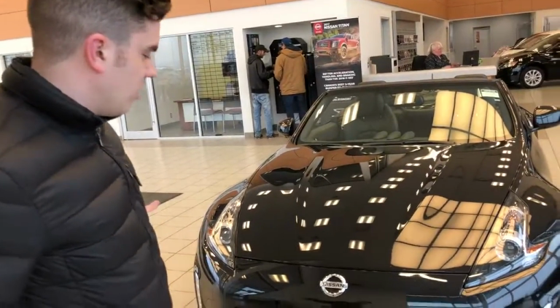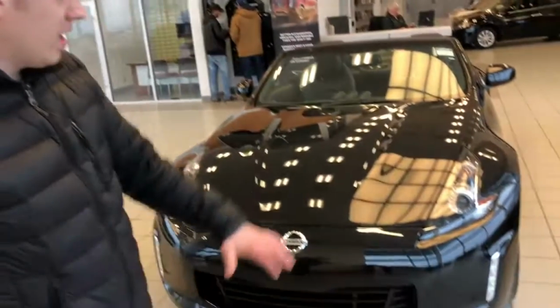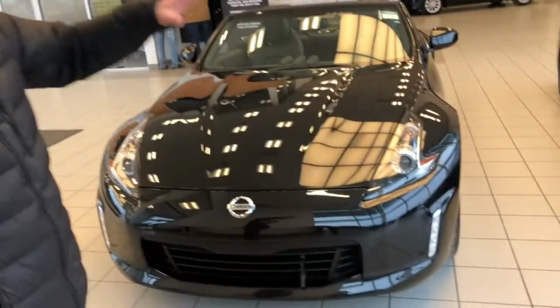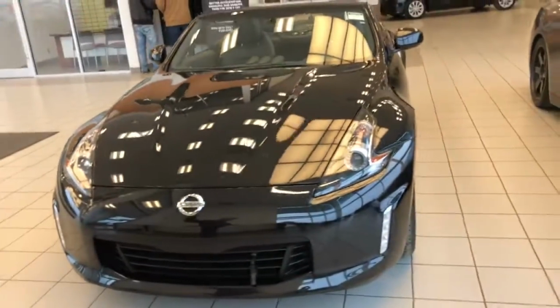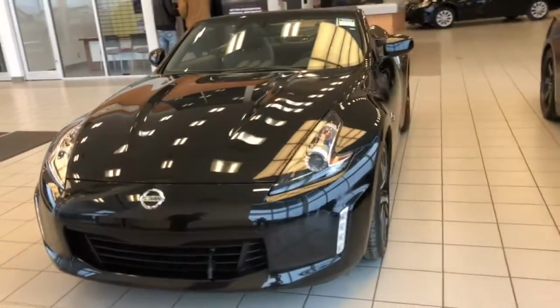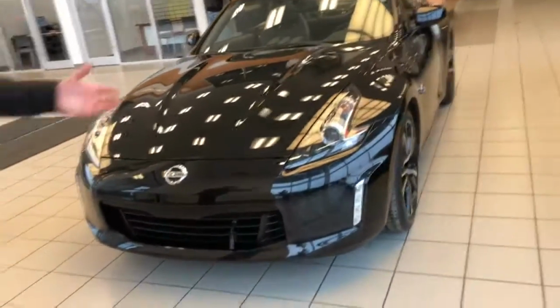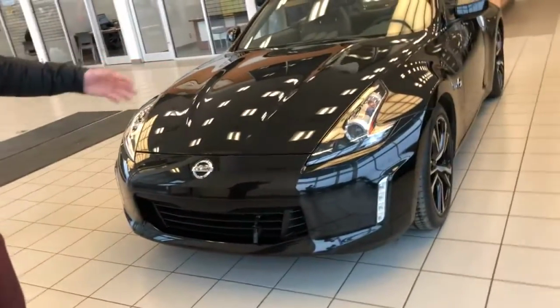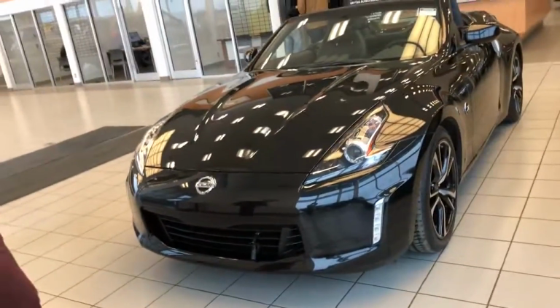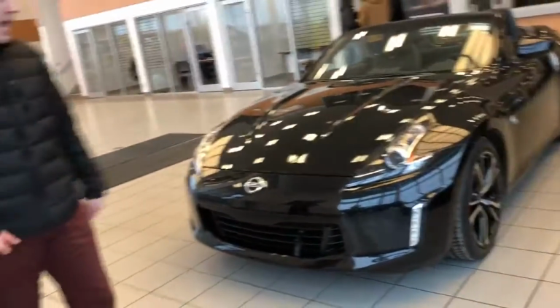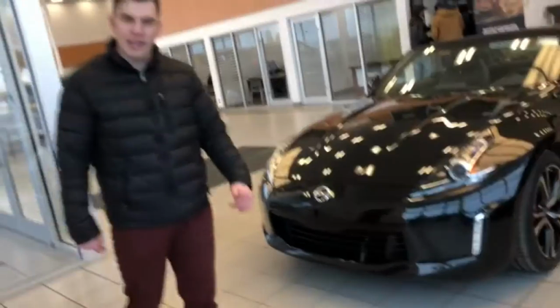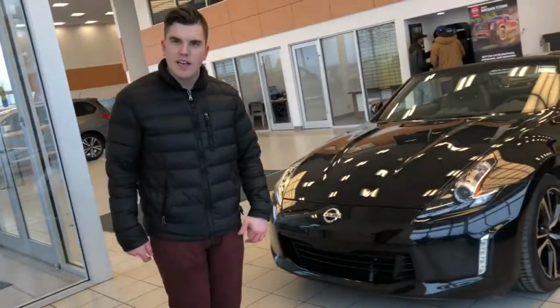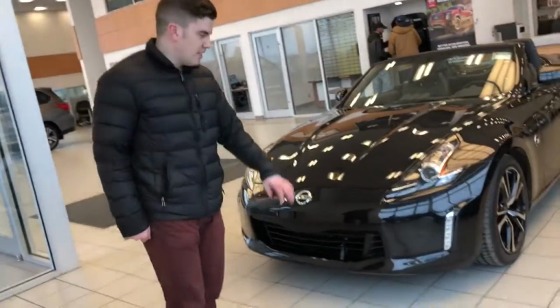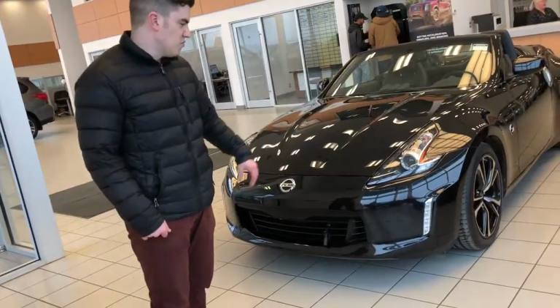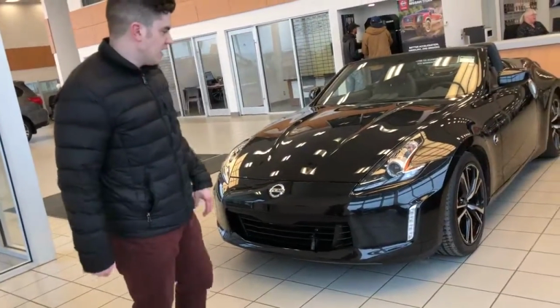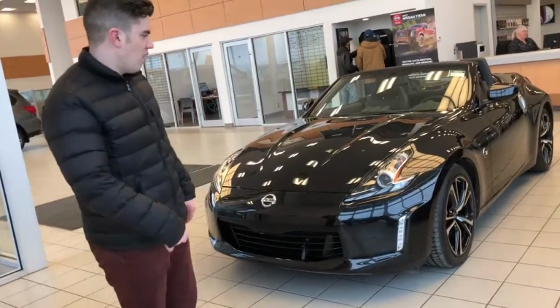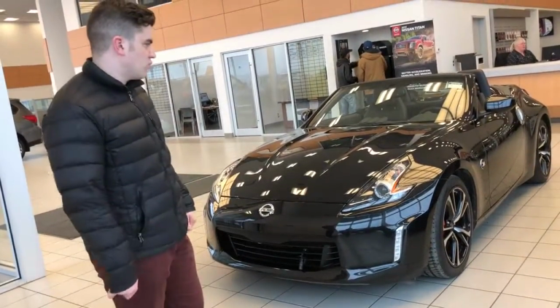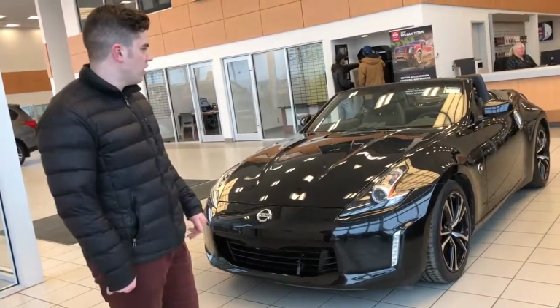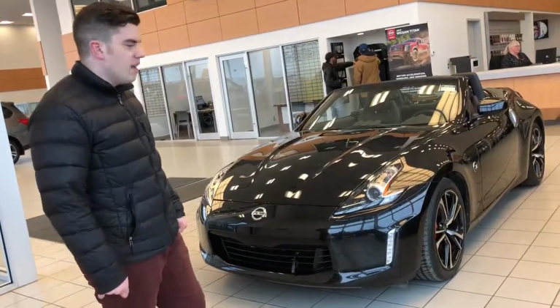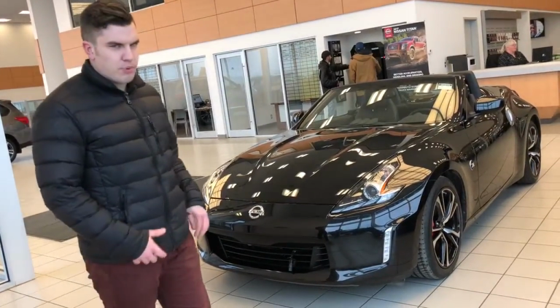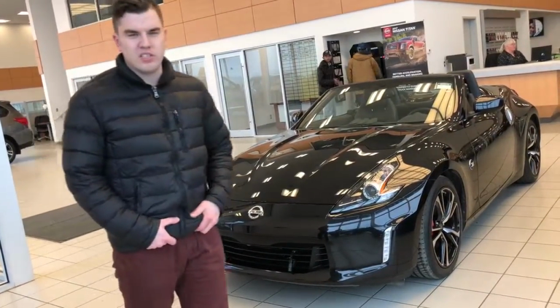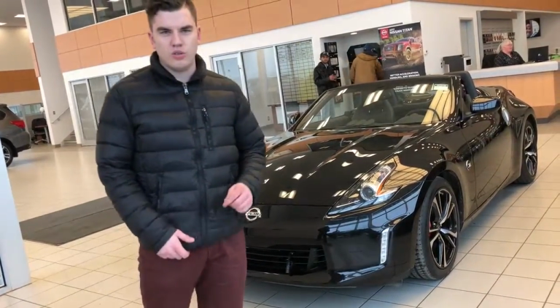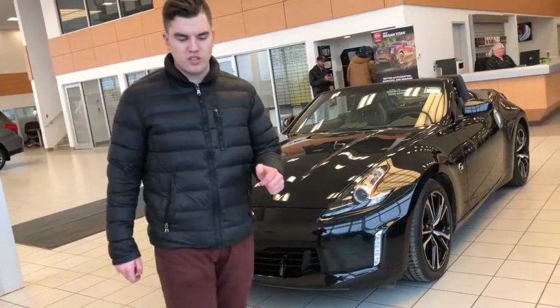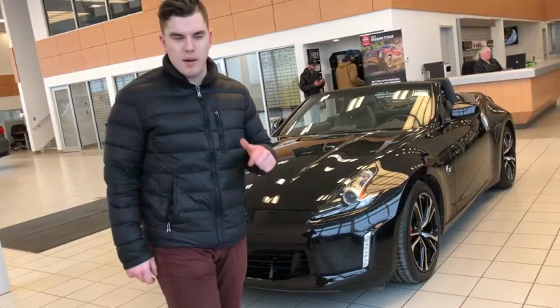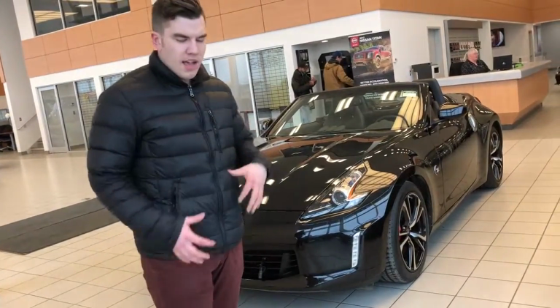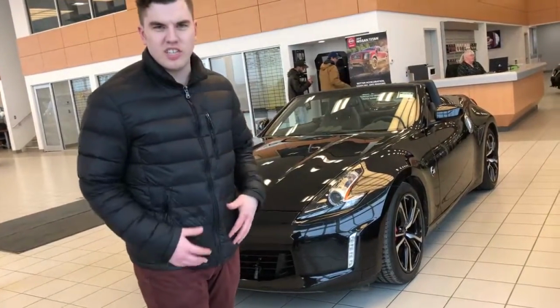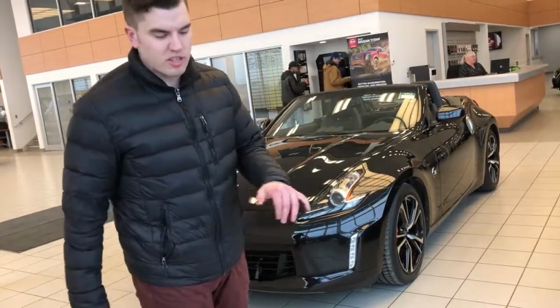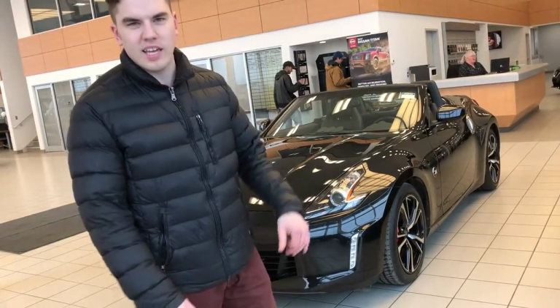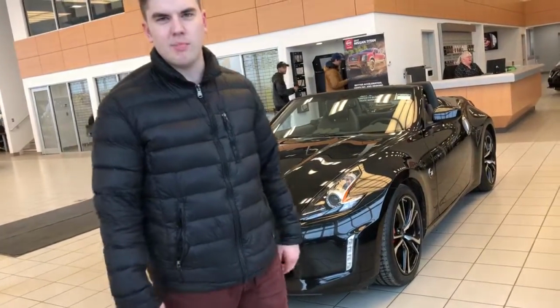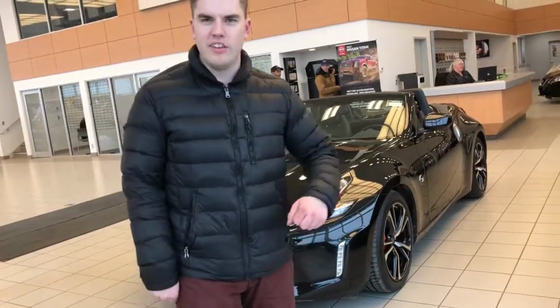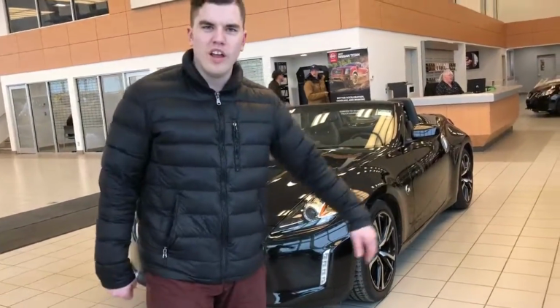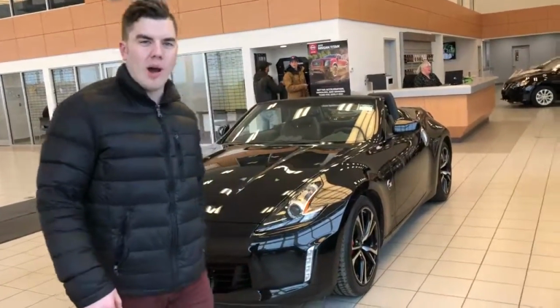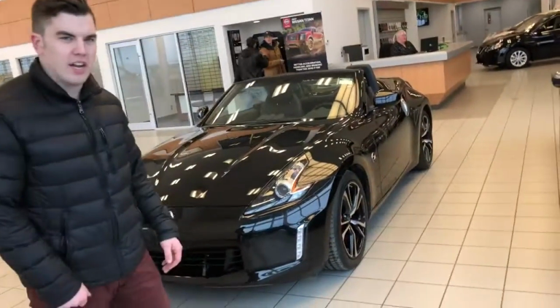The look looks great, right? It's got the projector beam headlights and the nice LED running lights as well, which is really great. It's a push button start too, so you can just come up — as long as your keys are in your pocket, you press the button on the door and you hop right in.